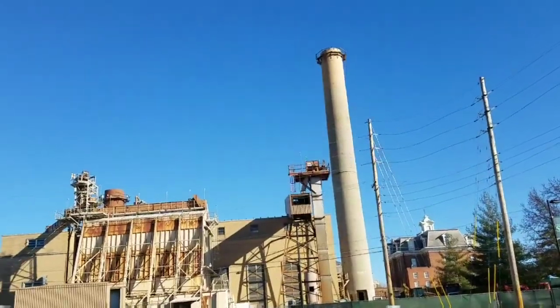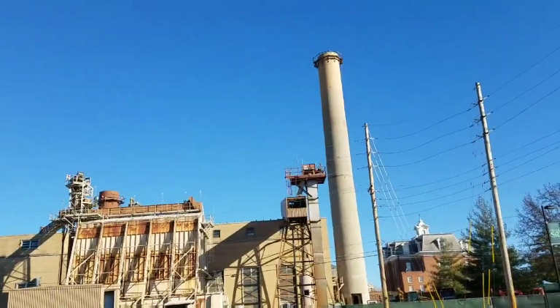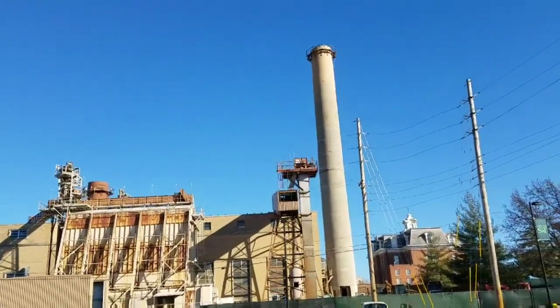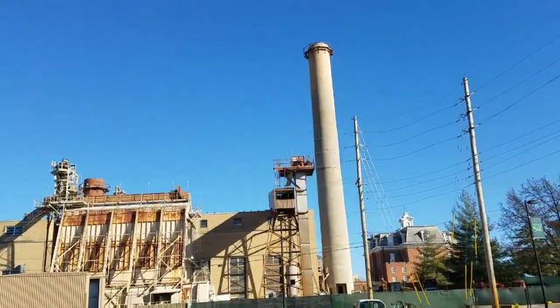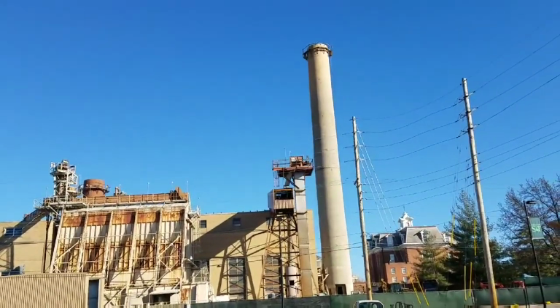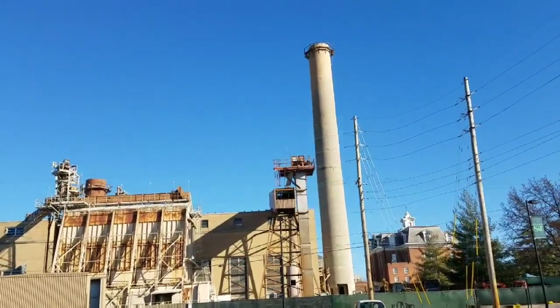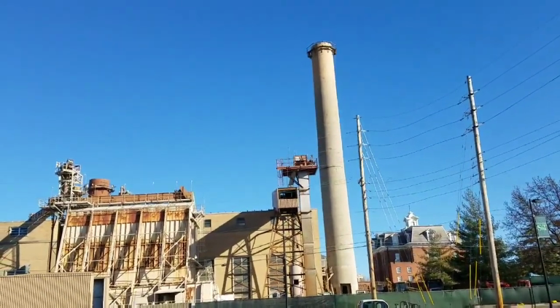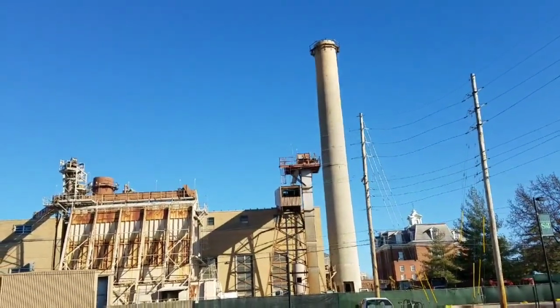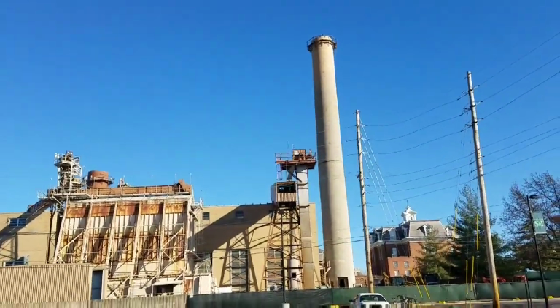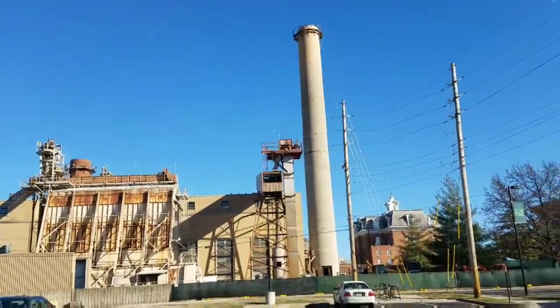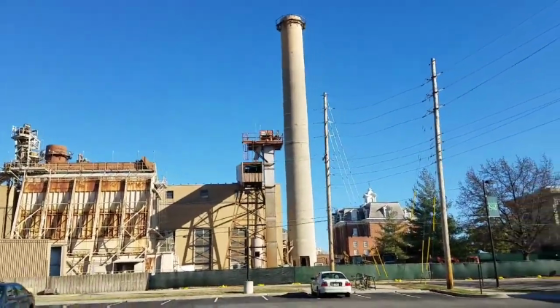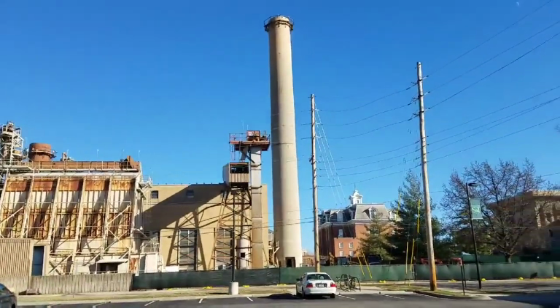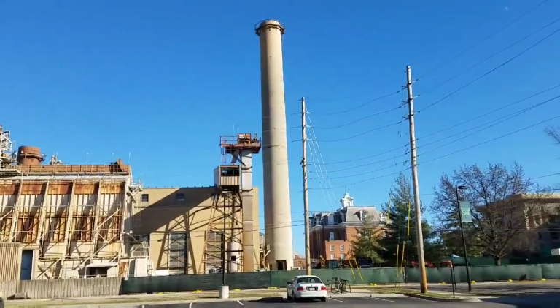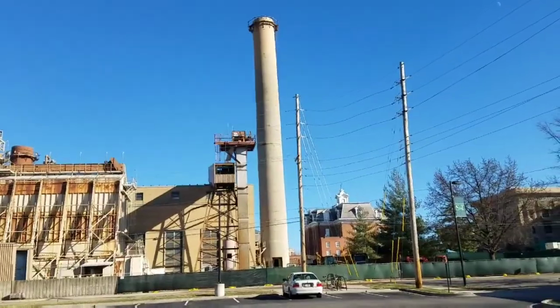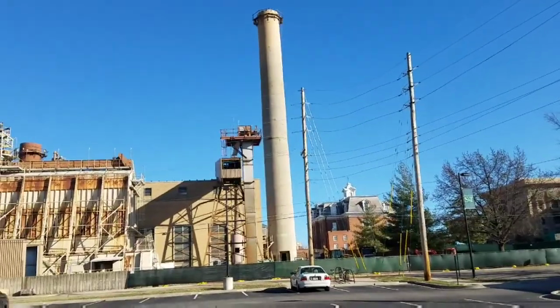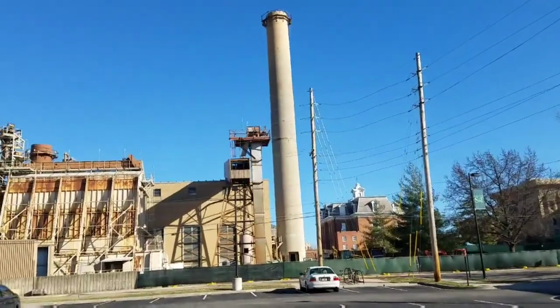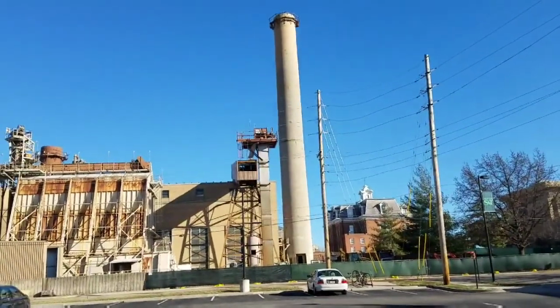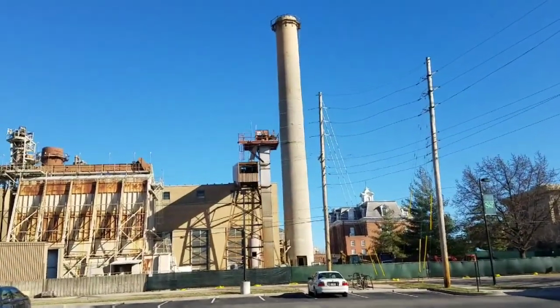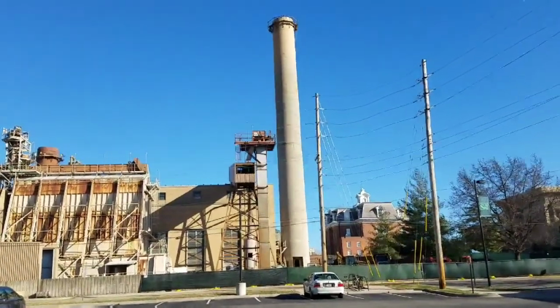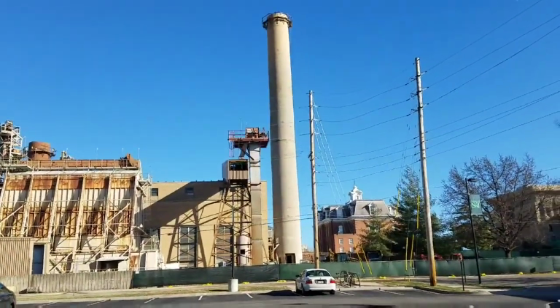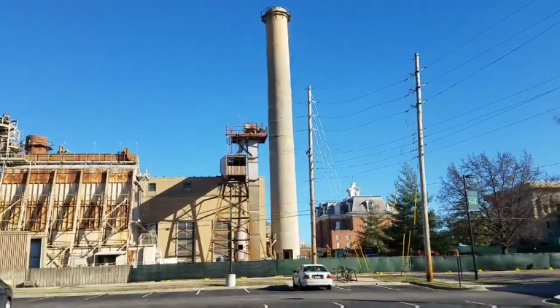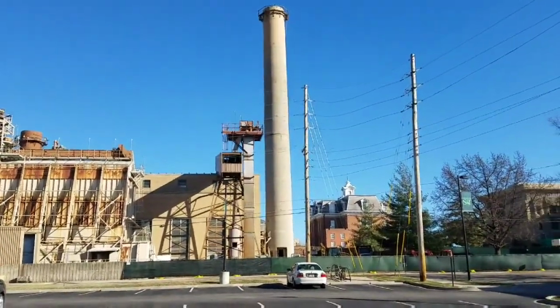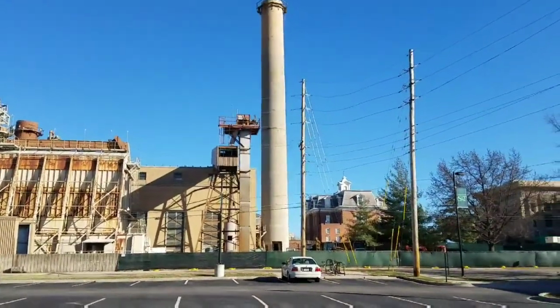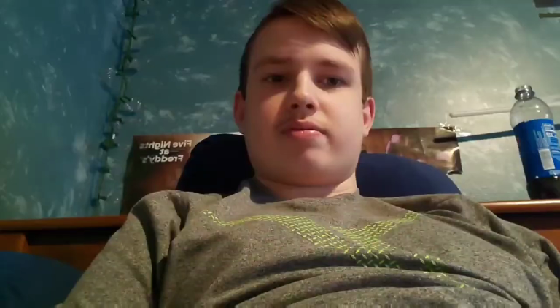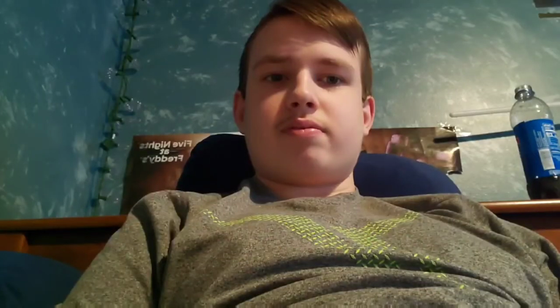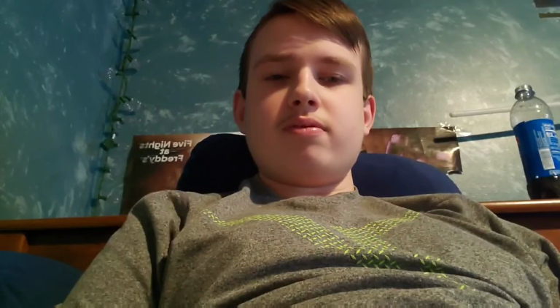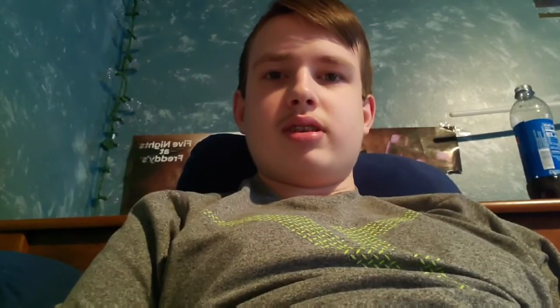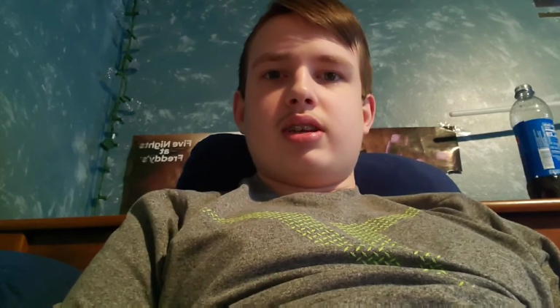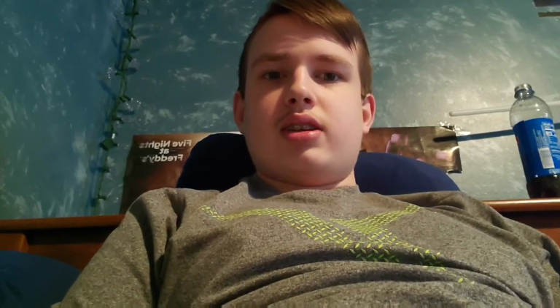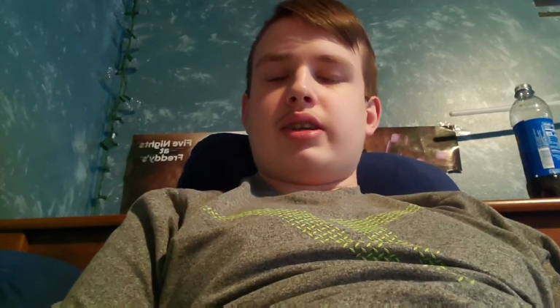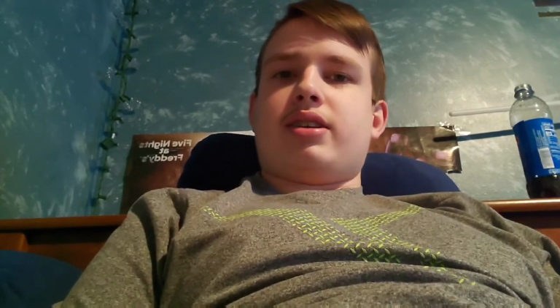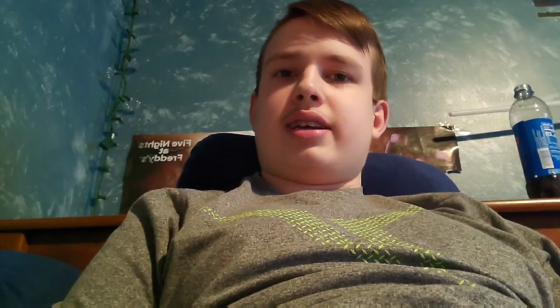Goodbye, good old smokestacks. See you guys later — and we're going to be explaining the towers. So yeah, there's that.